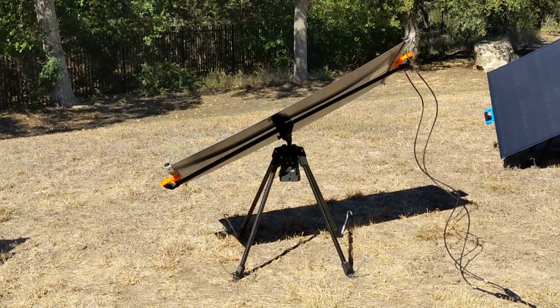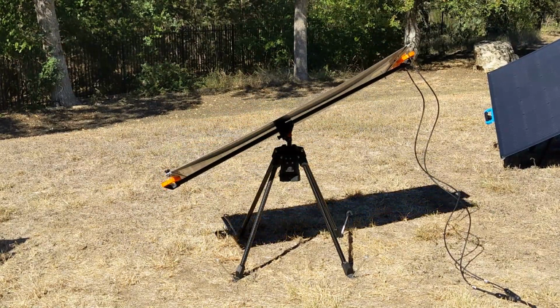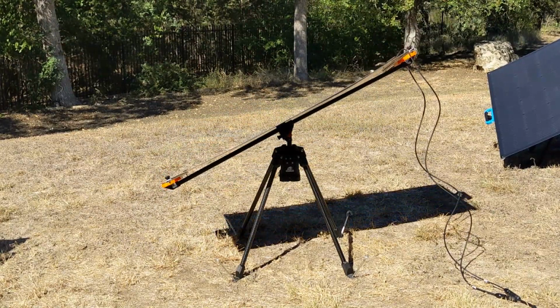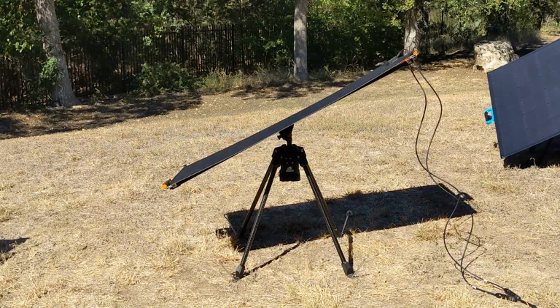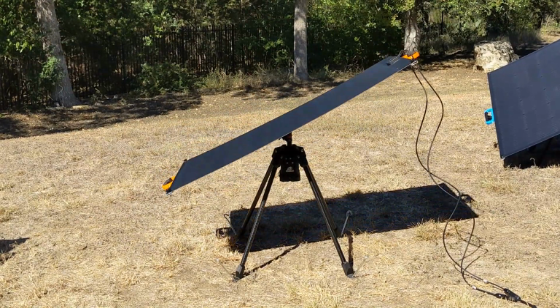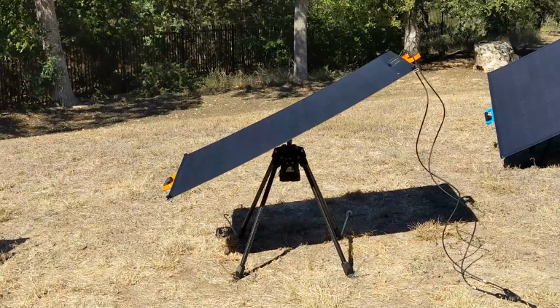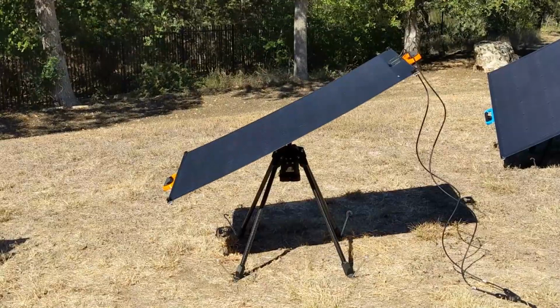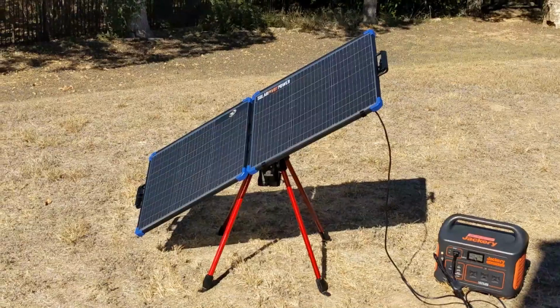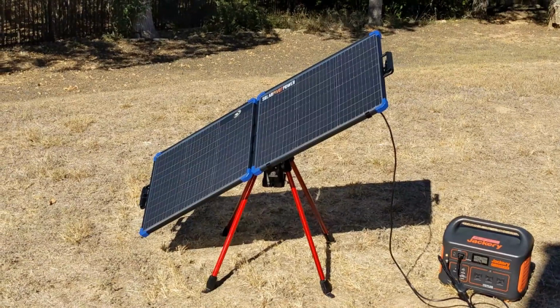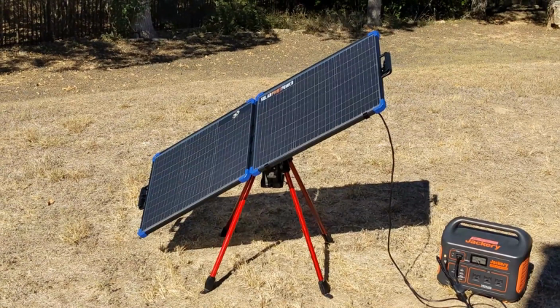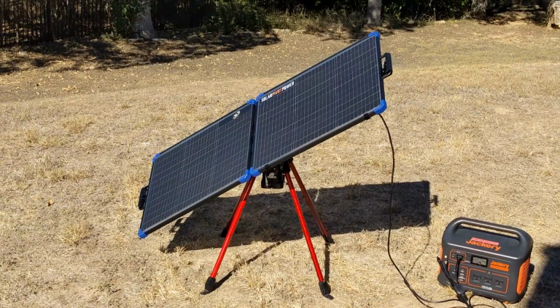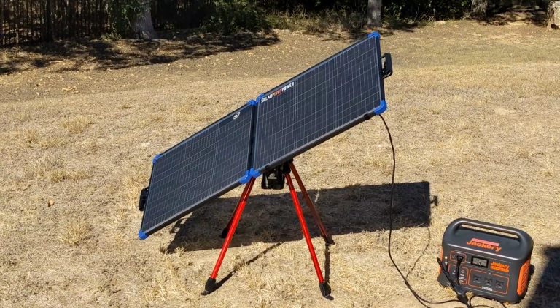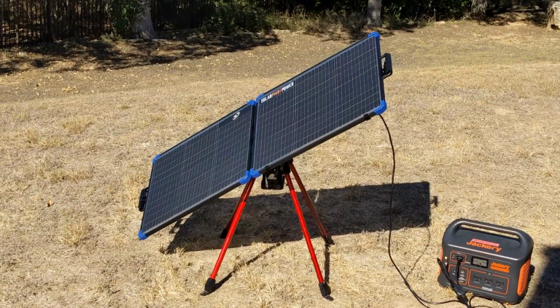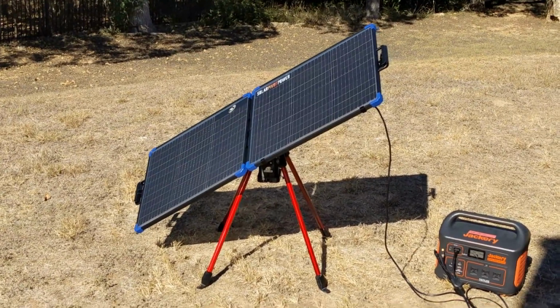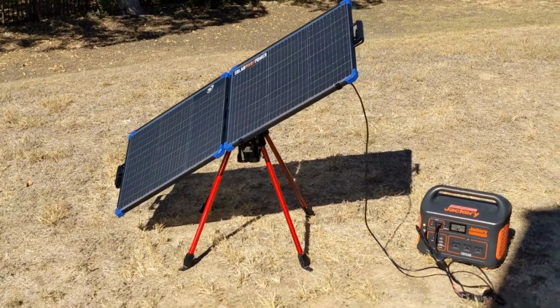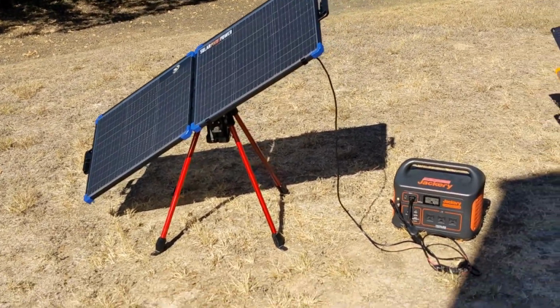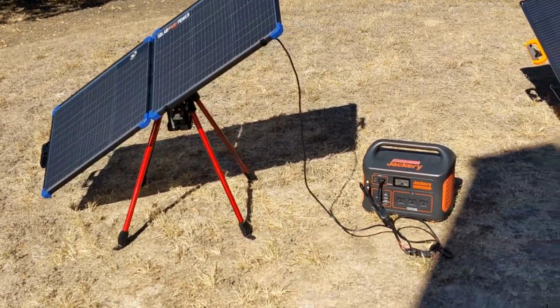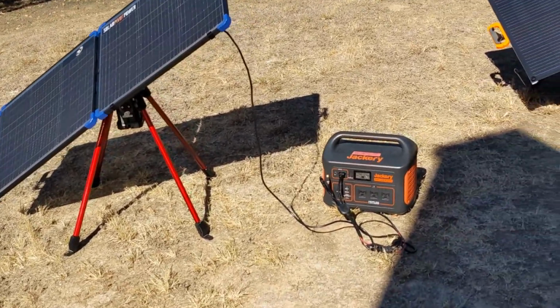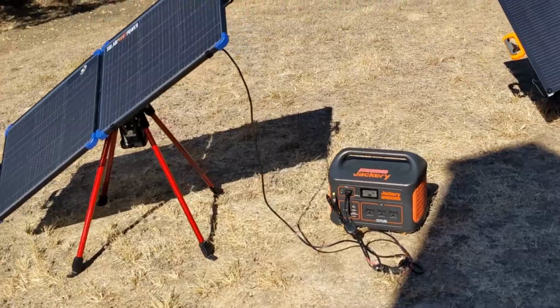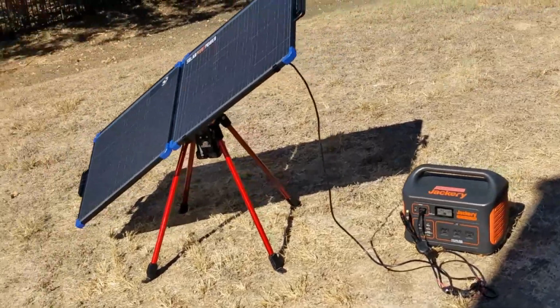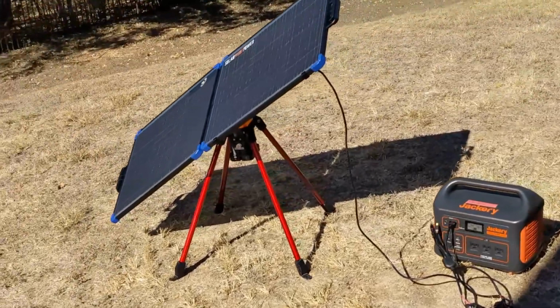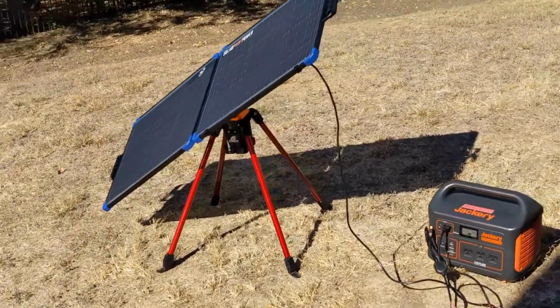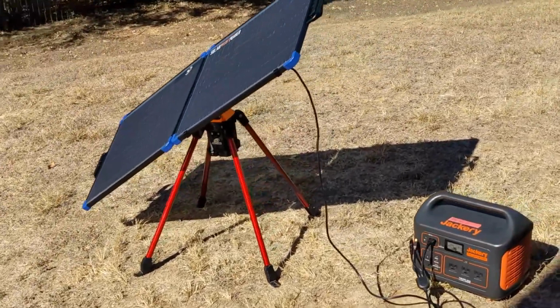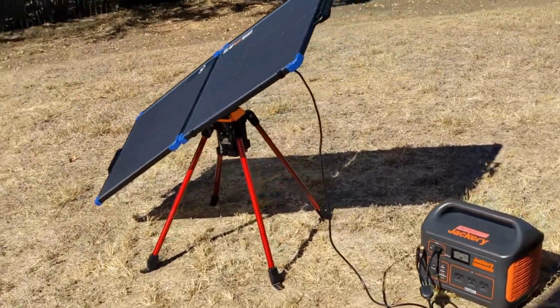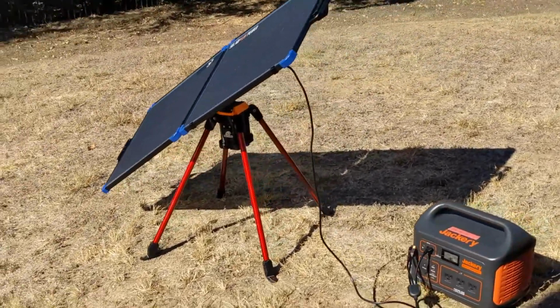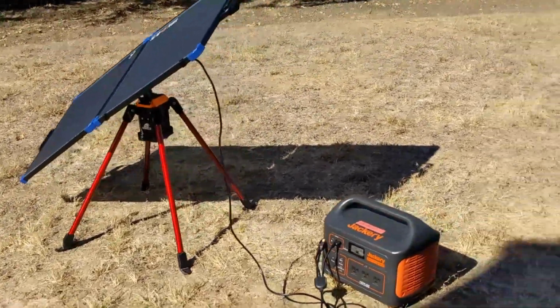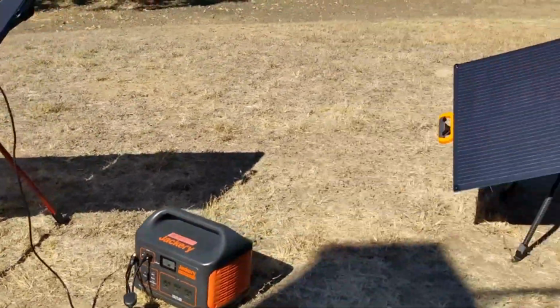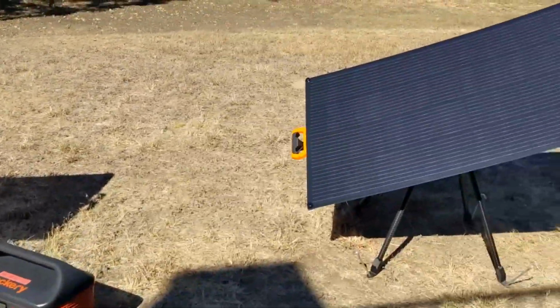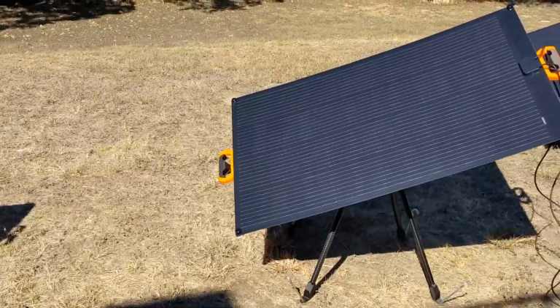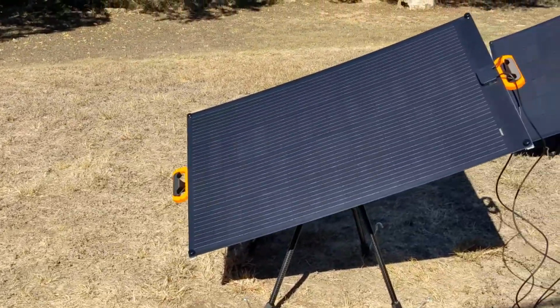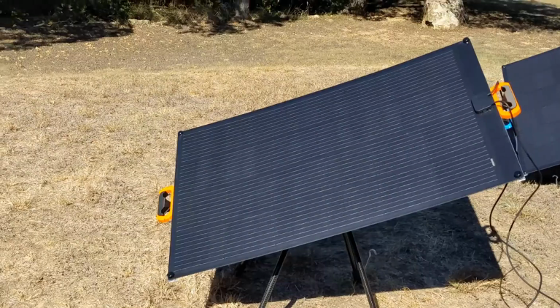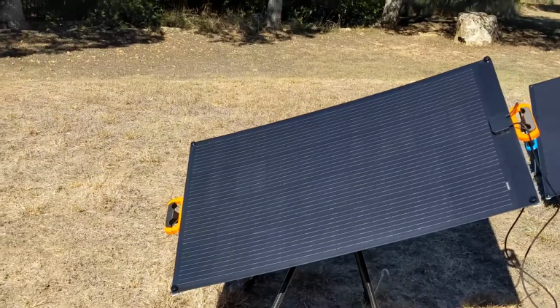We're also working on a 200-watt capacity solution for our platform. Support for this will be announced at a future time, as we are still evaluating a suitable form factor for 200 watts.